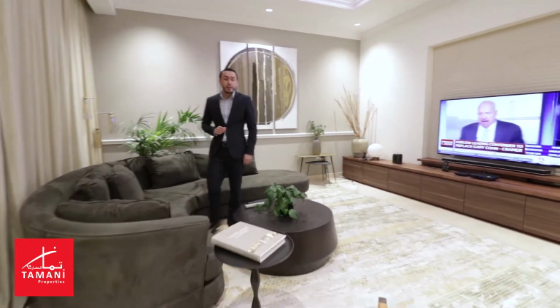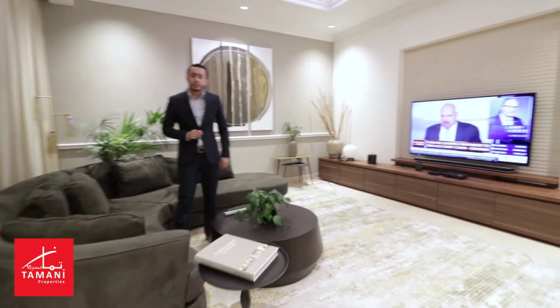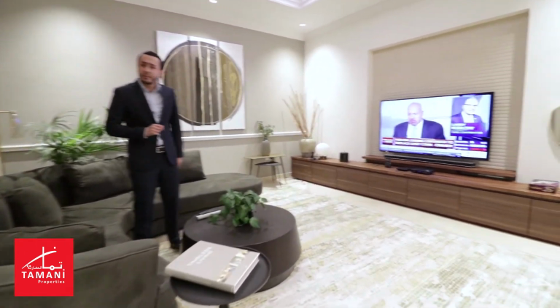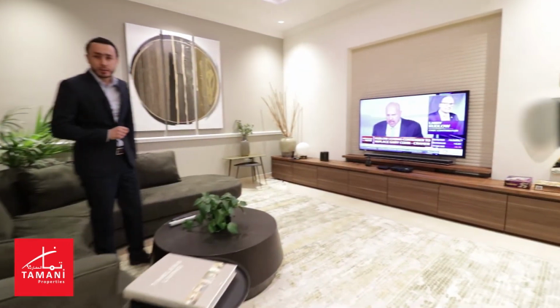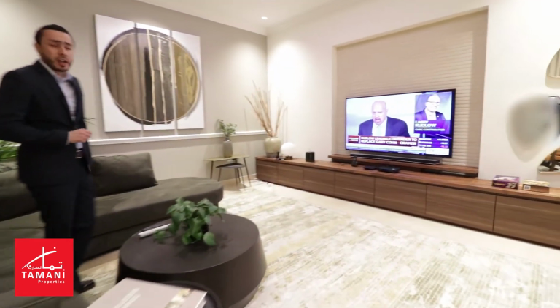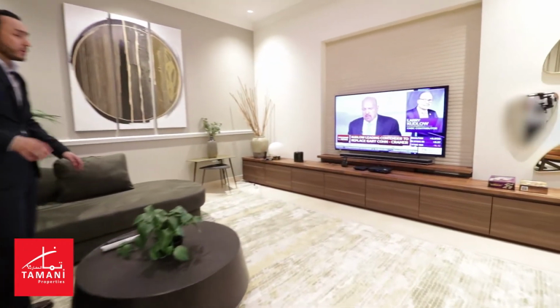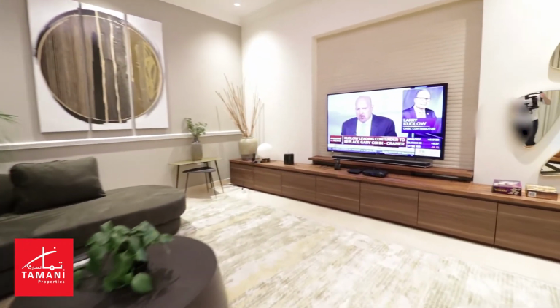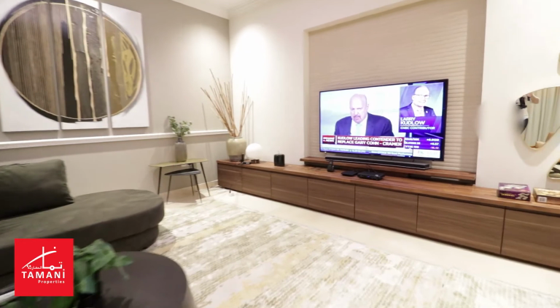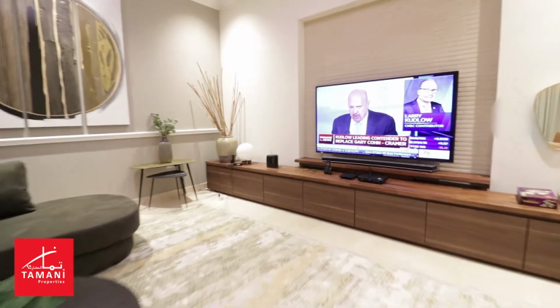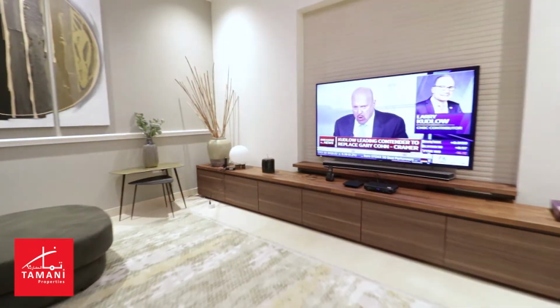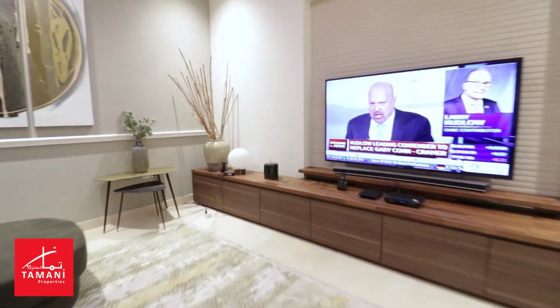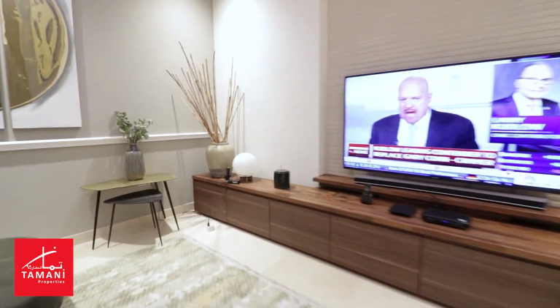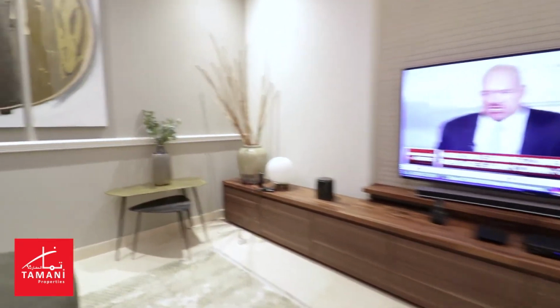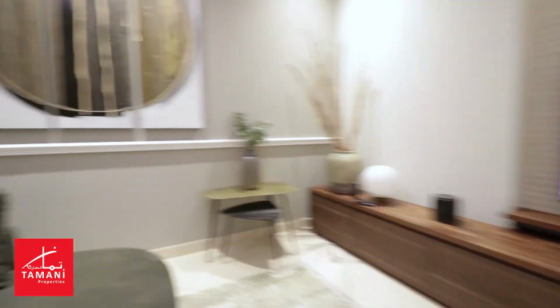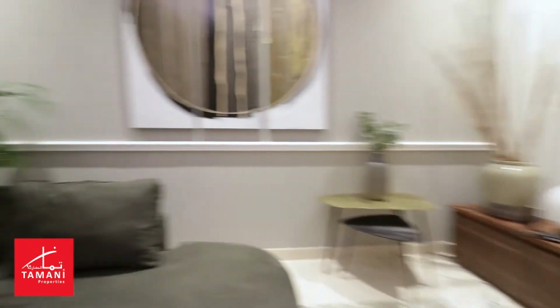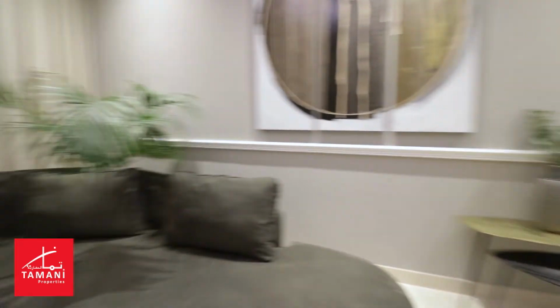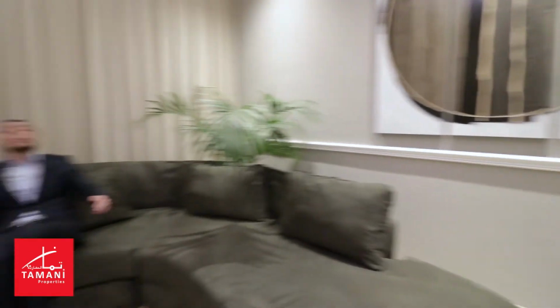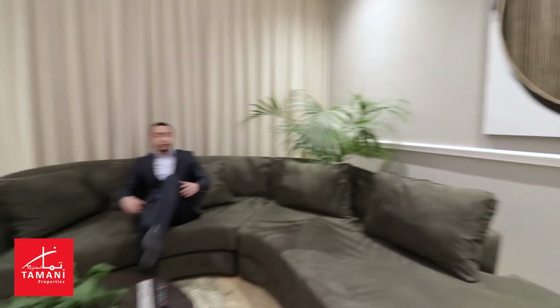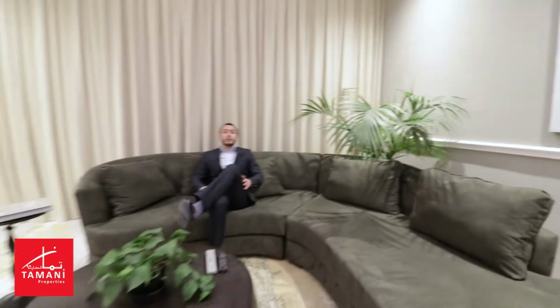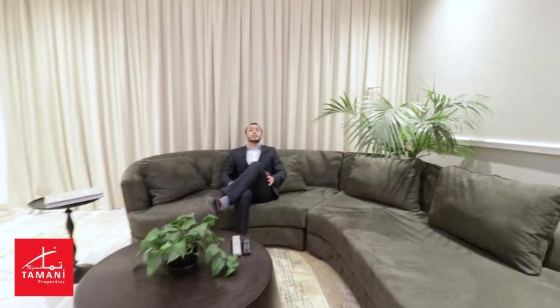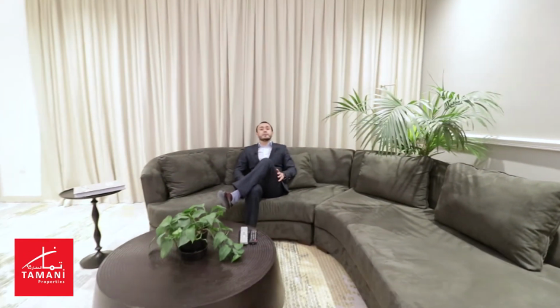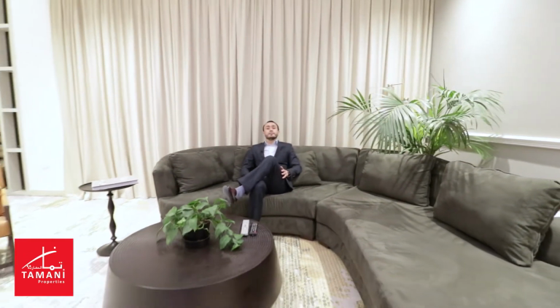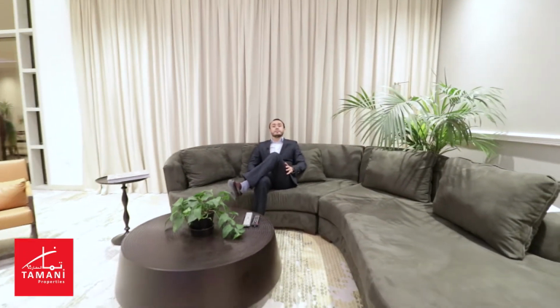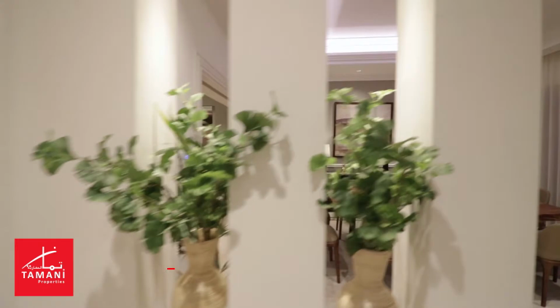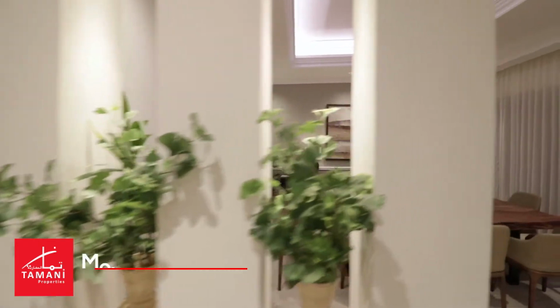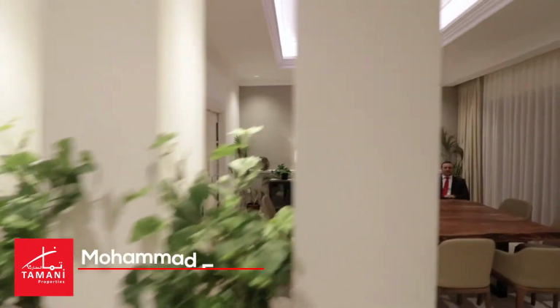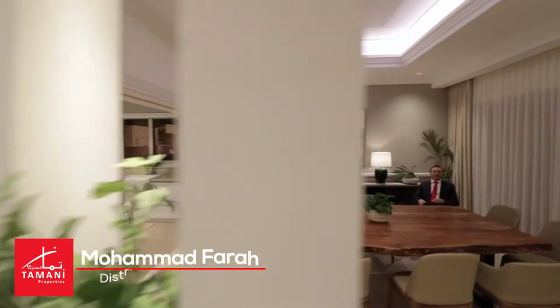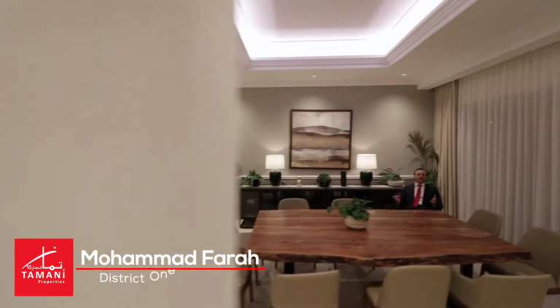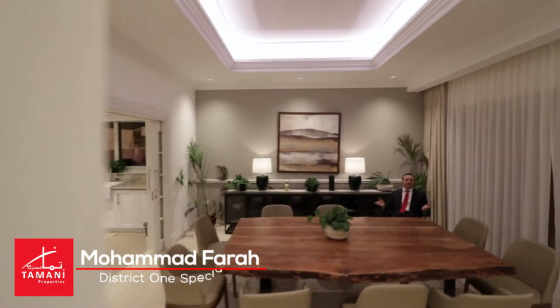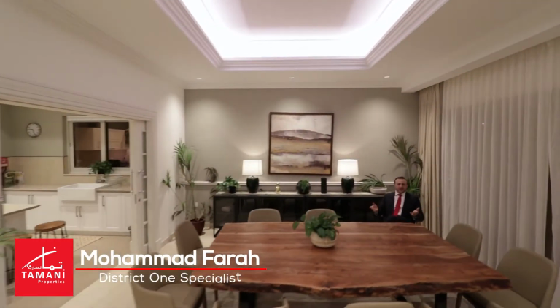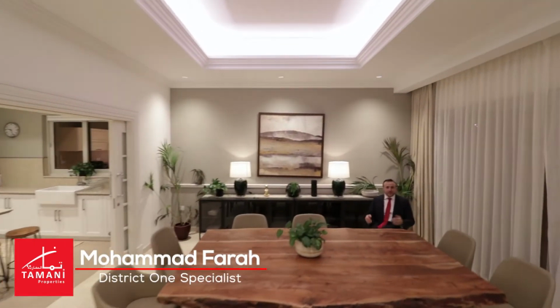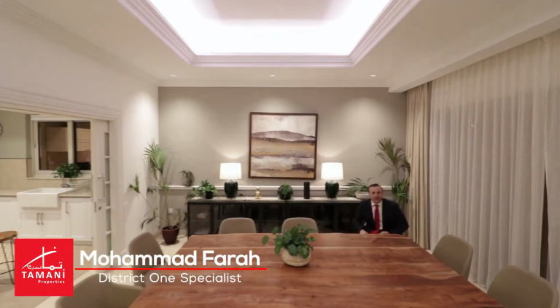For the TV lovers, I have the perfect spot right here — come watch your TV and invite your friends to spend a good time.